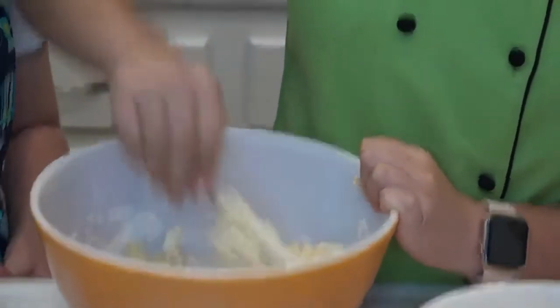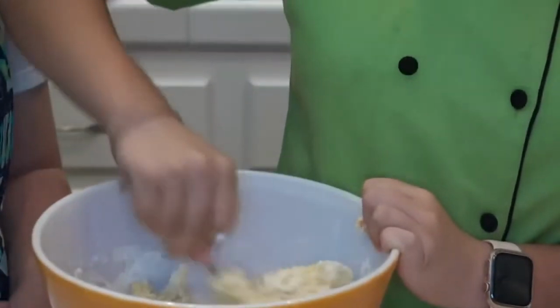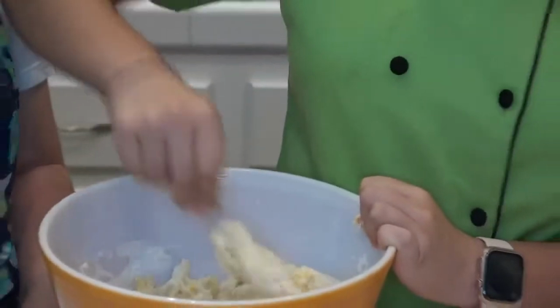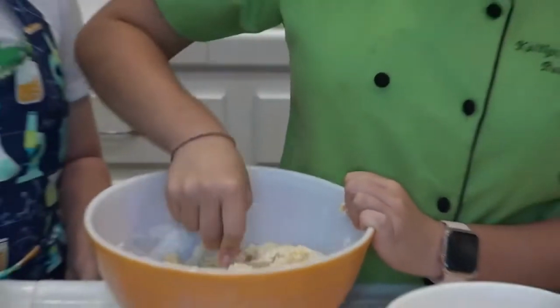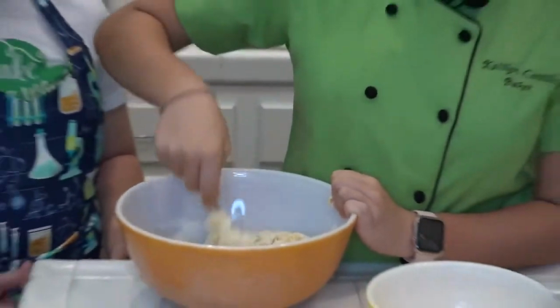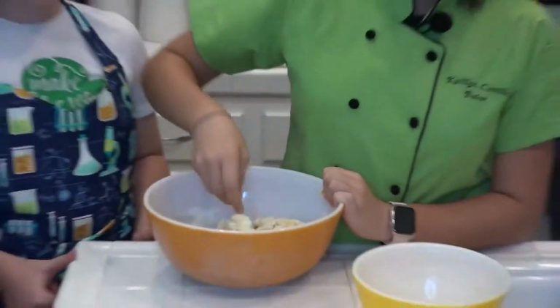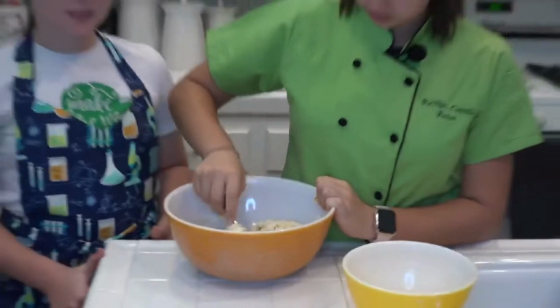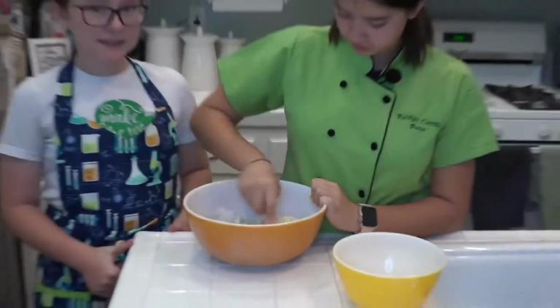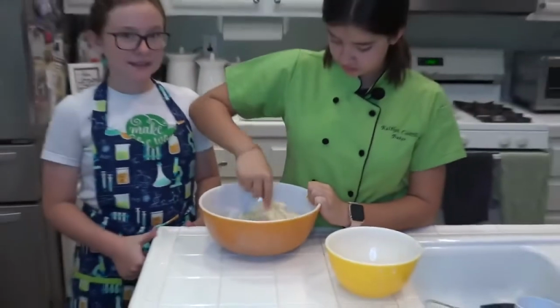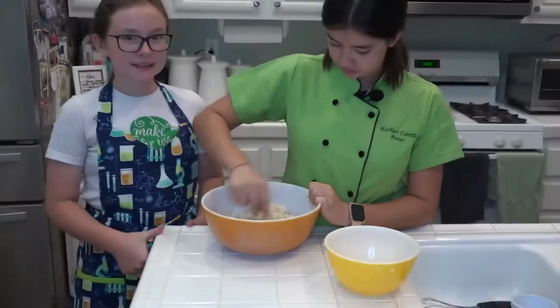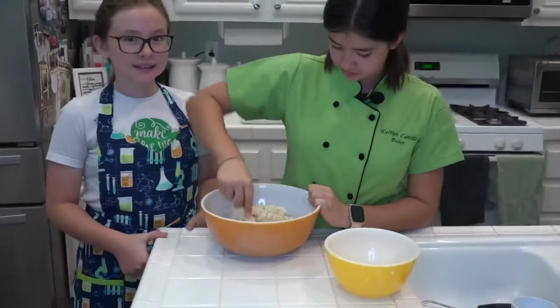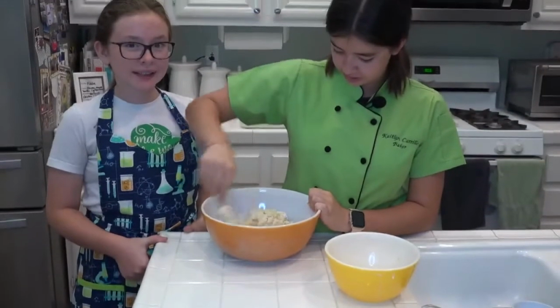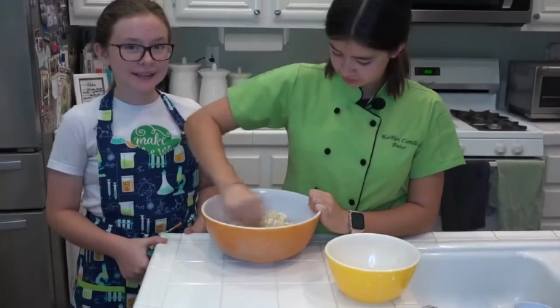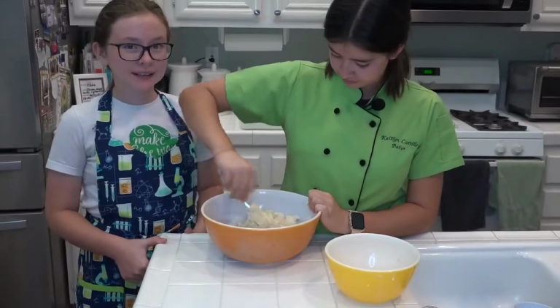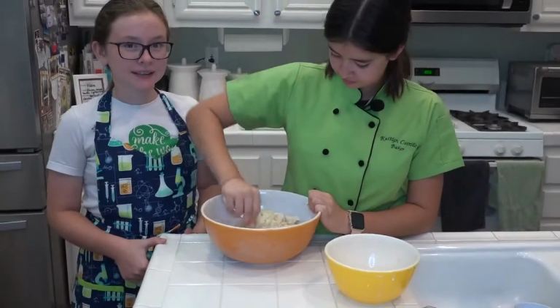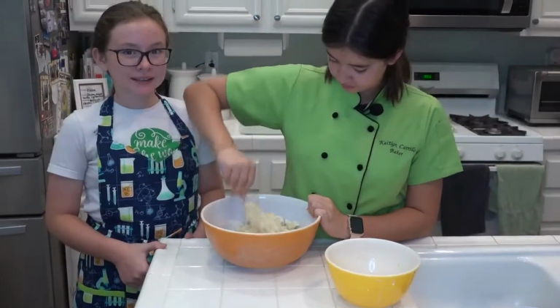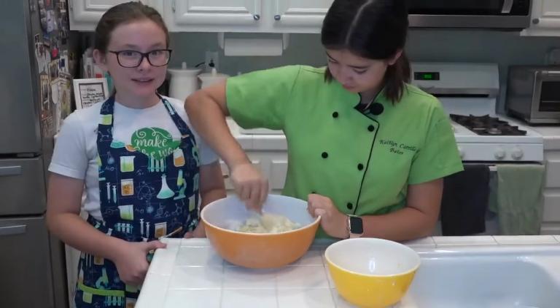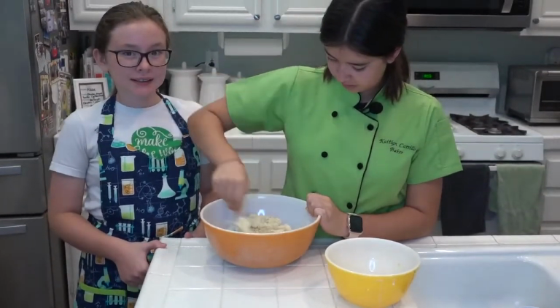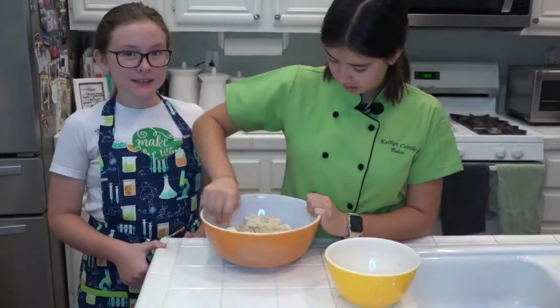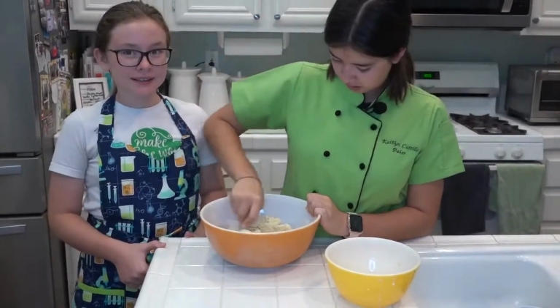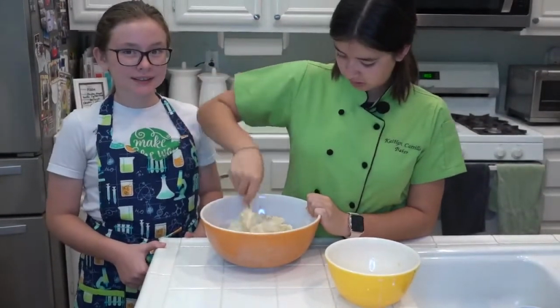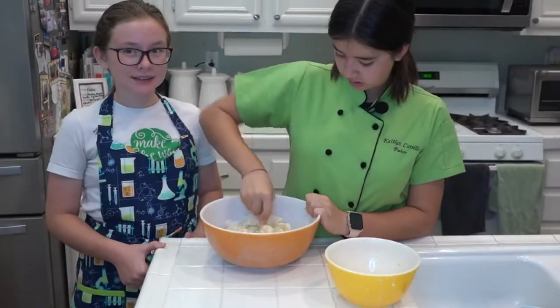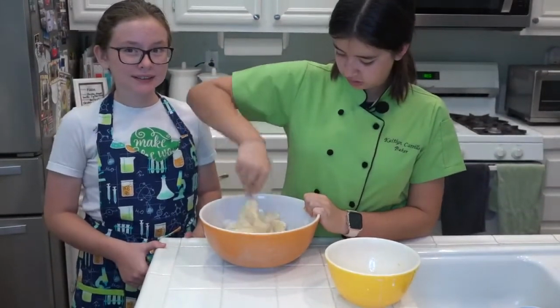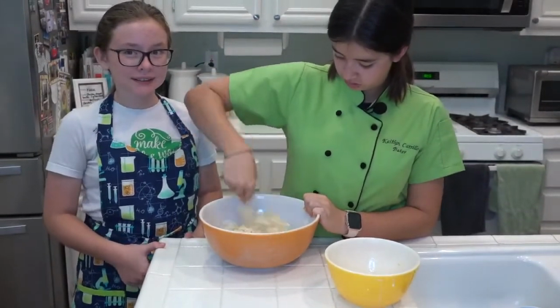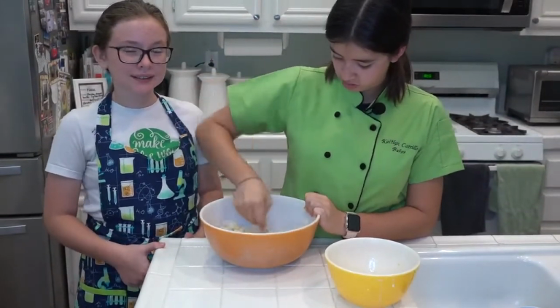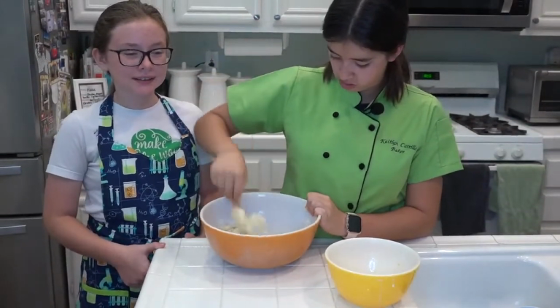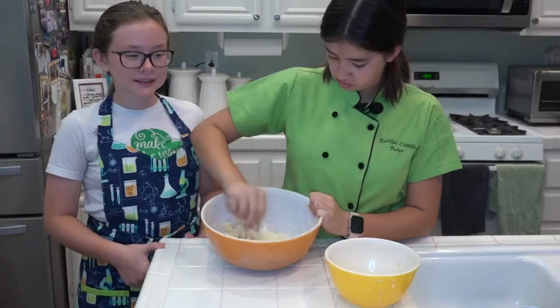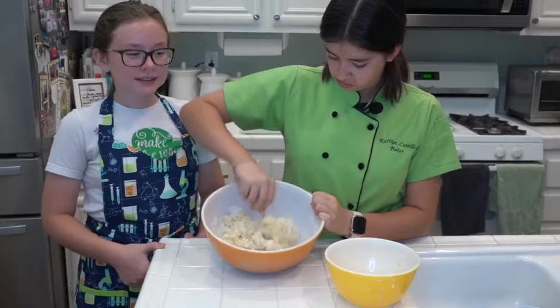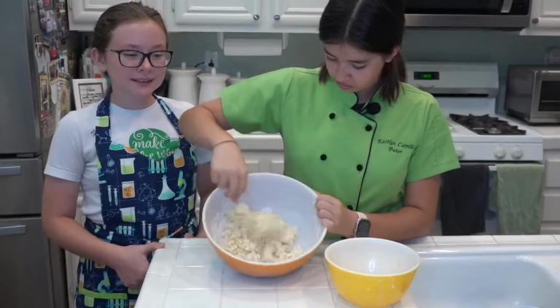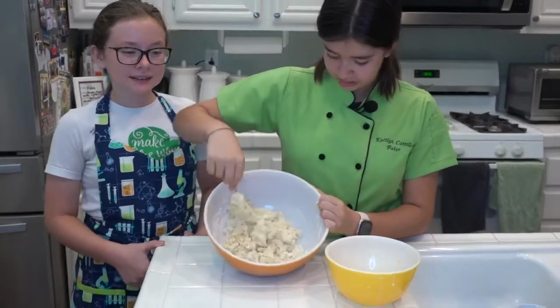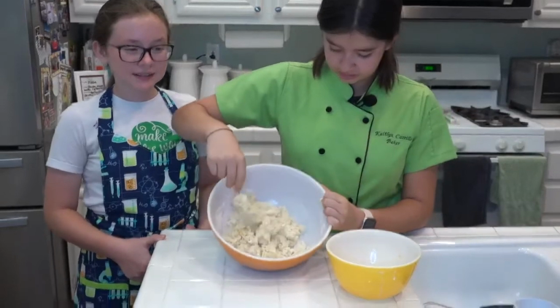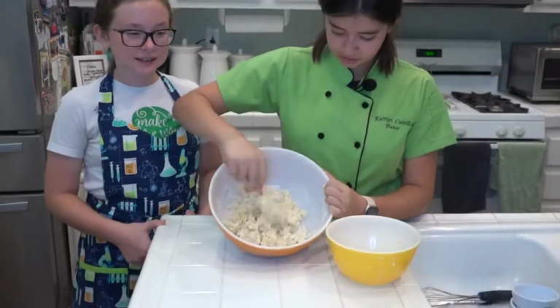You wanna mix till all the flour is combined, like so.